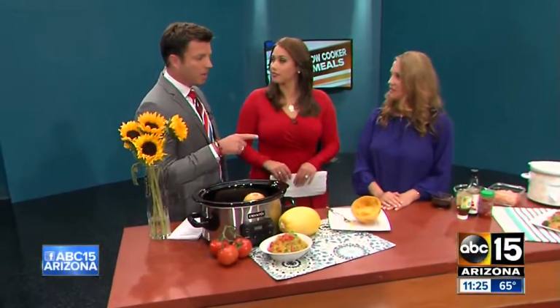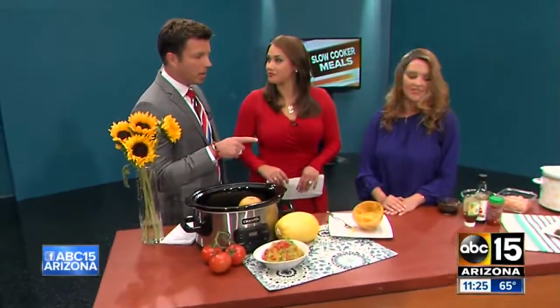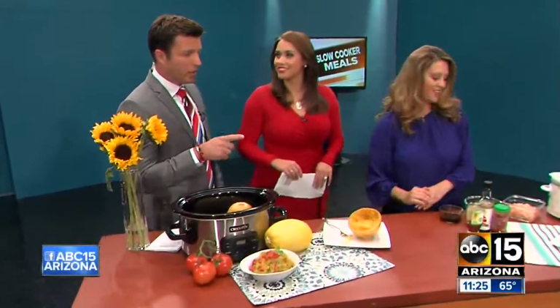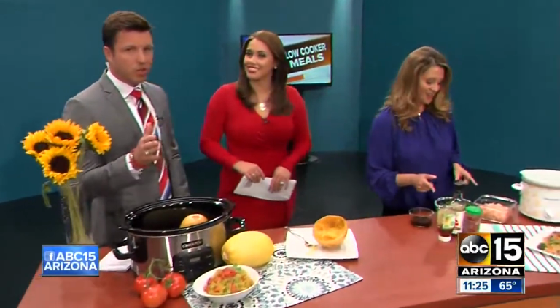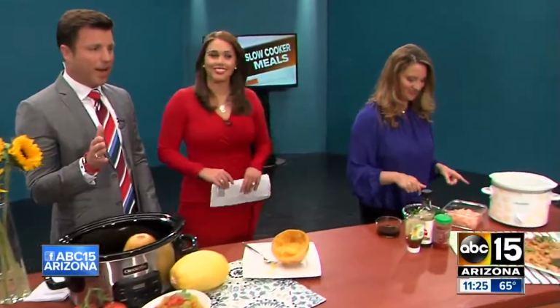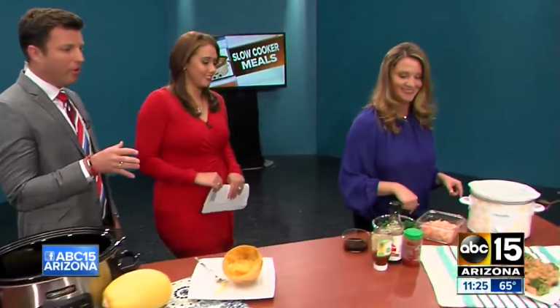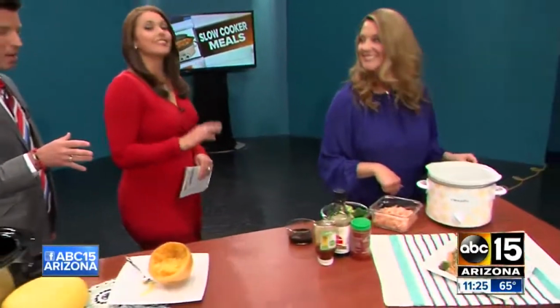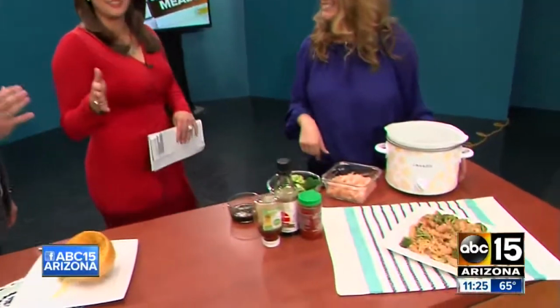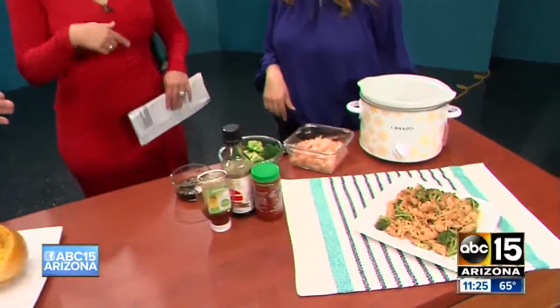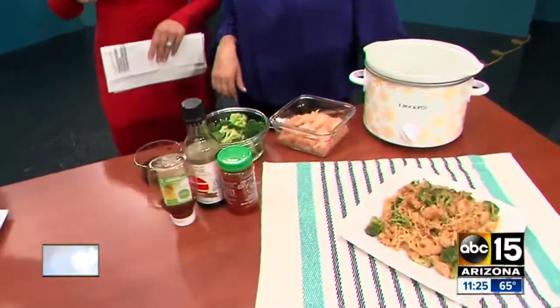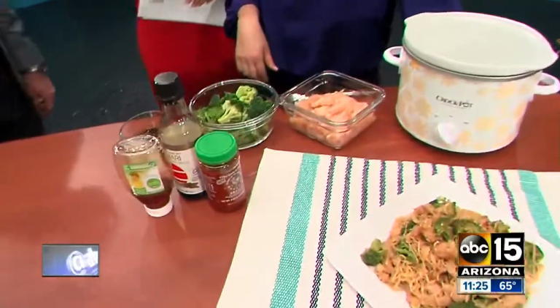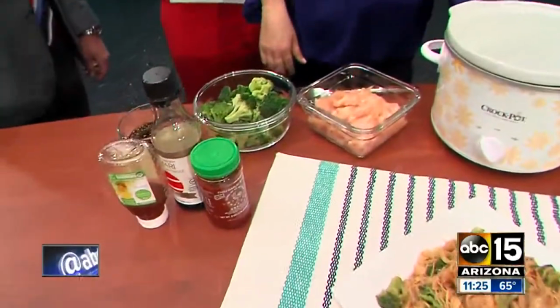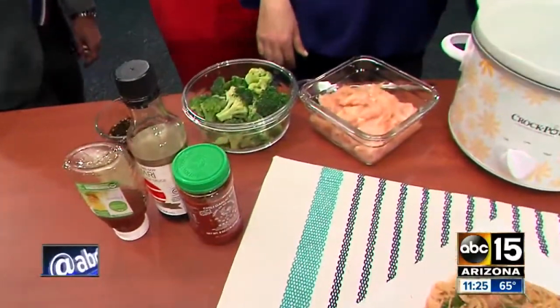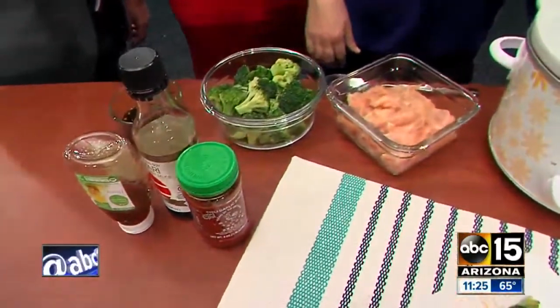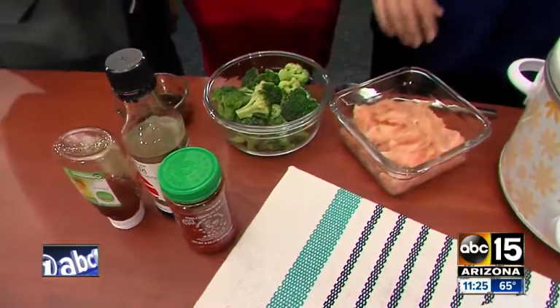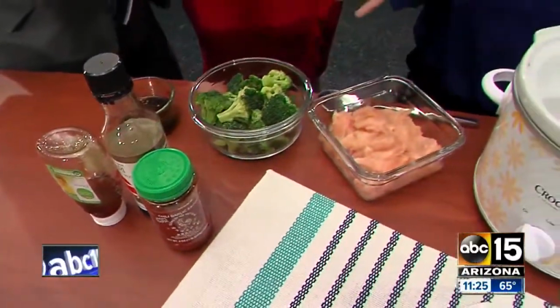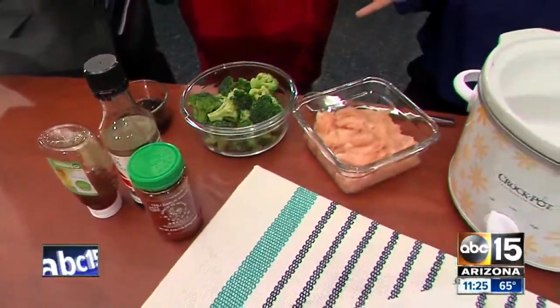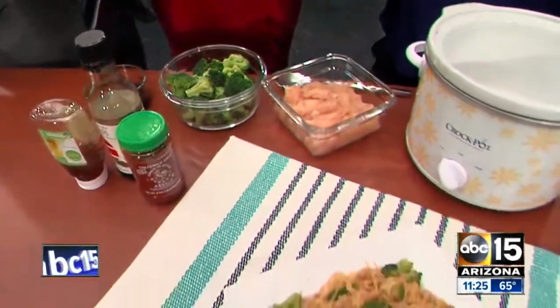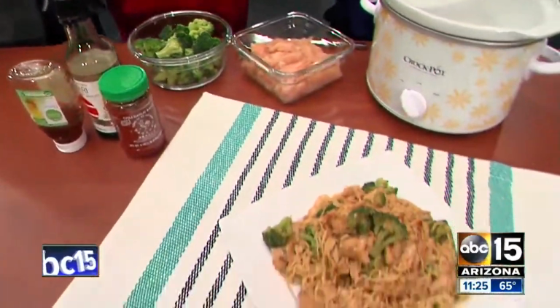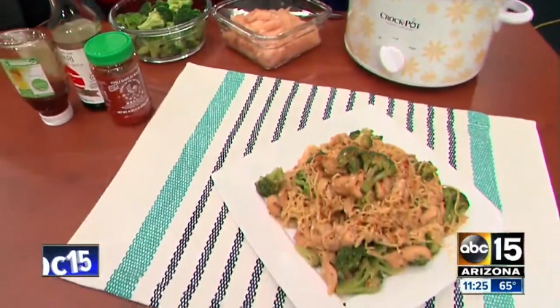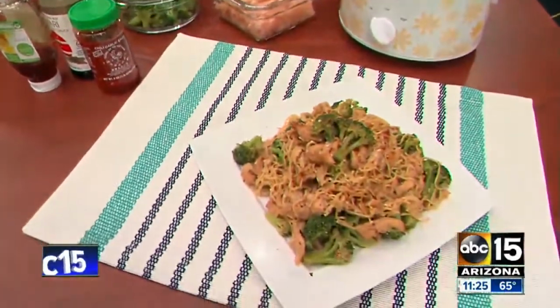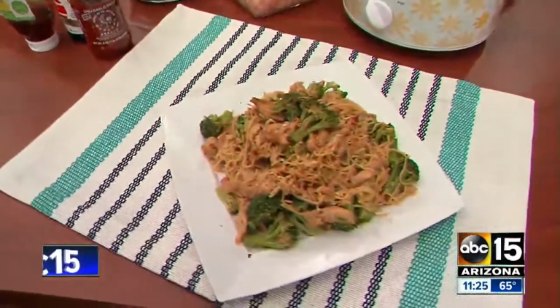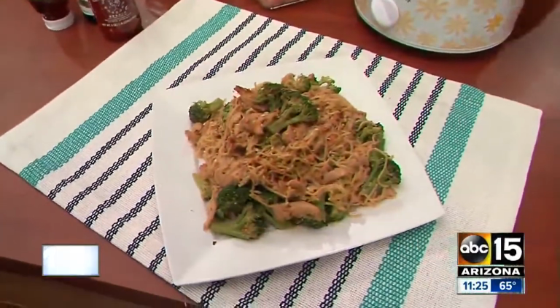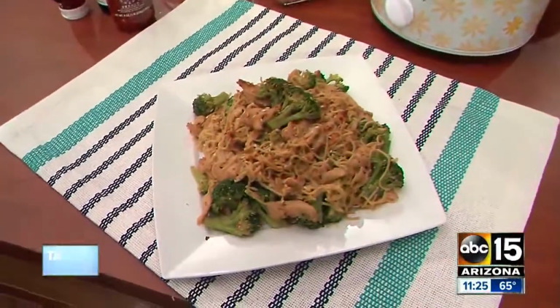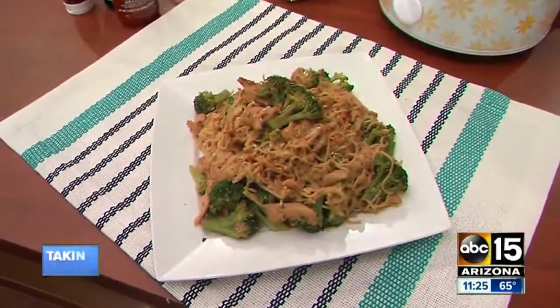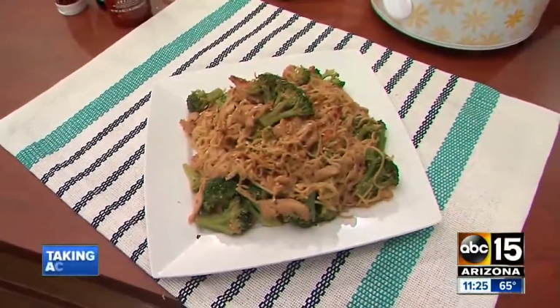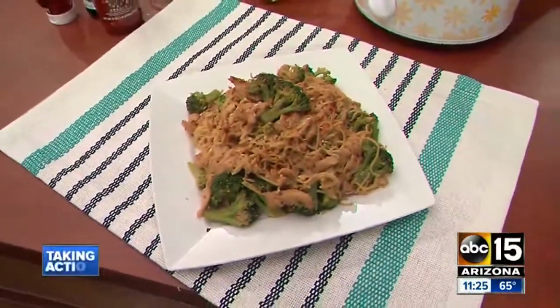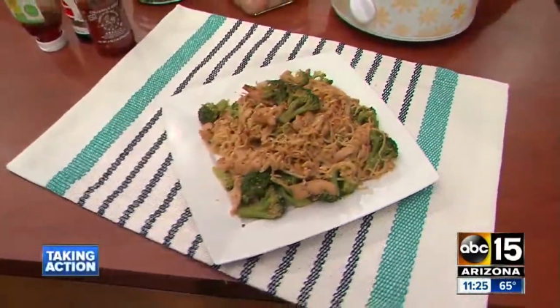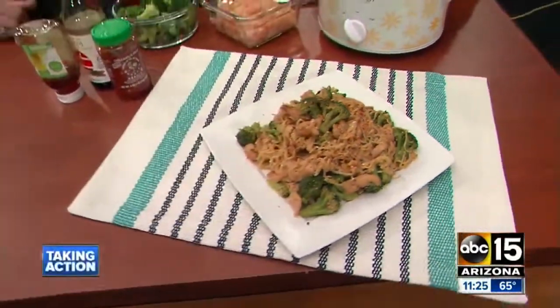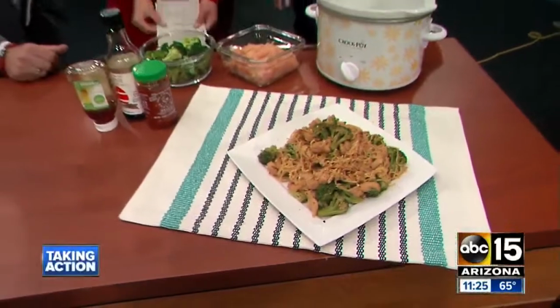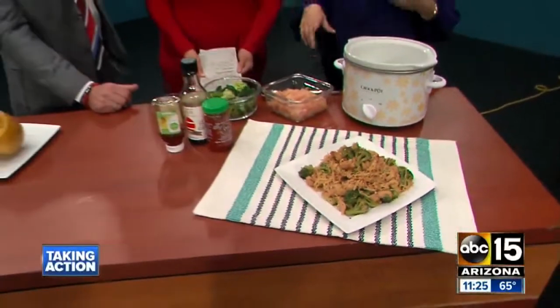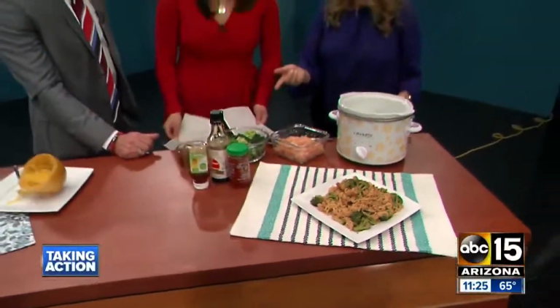I see broccoli over here — and we just did a story about how healthy broccoli is. It's good for your liver. This looks quite tasty. So this is a Chinese chicken and rice noodle for the slow cooker. We're going to go ahead and make this. I use broccoli, but you can use snap peas.